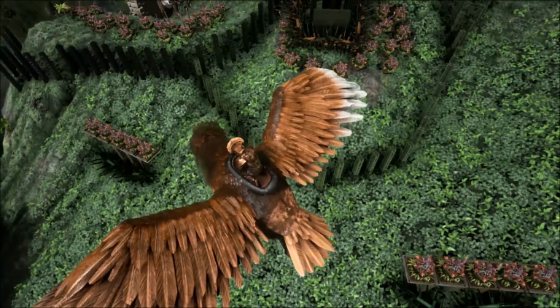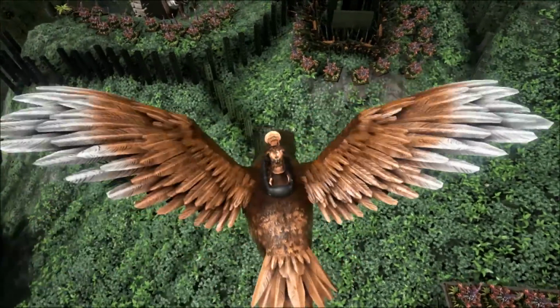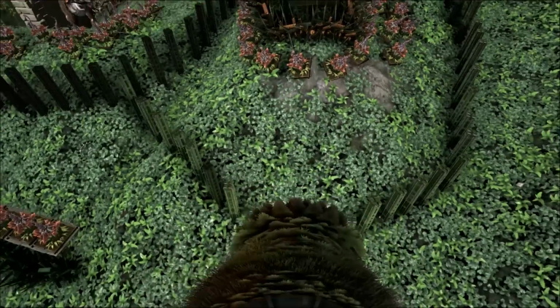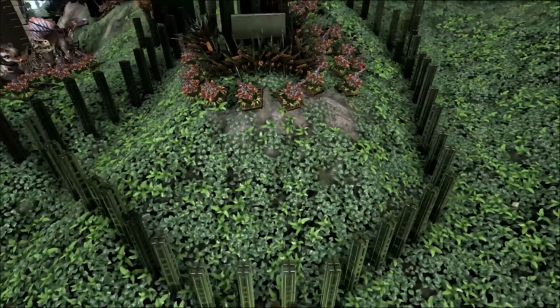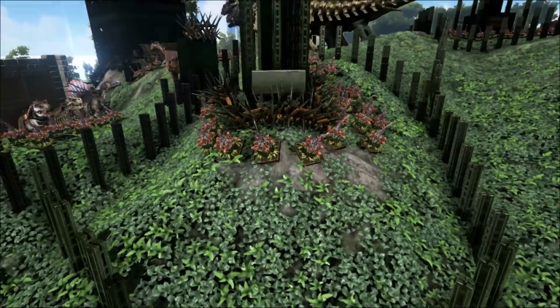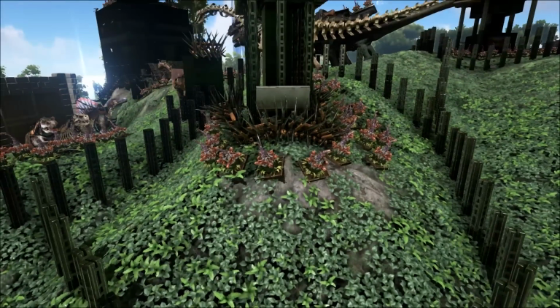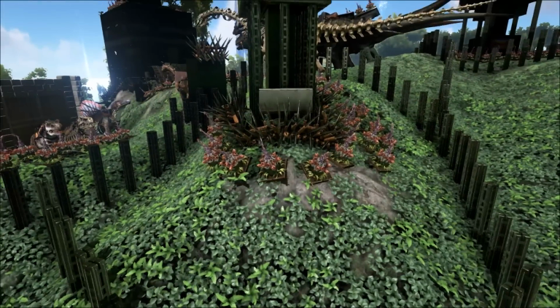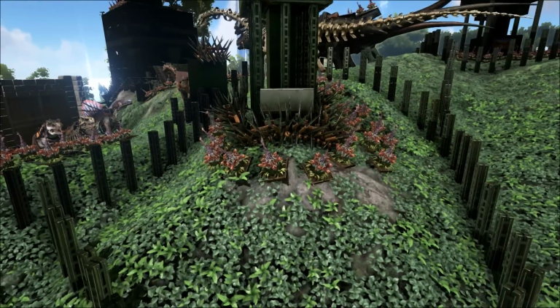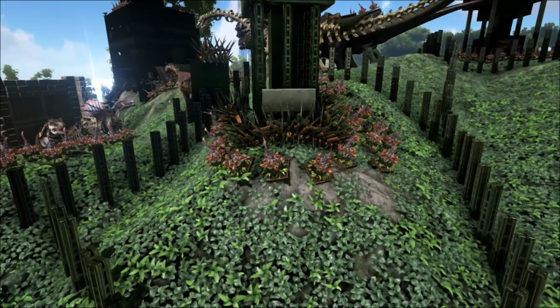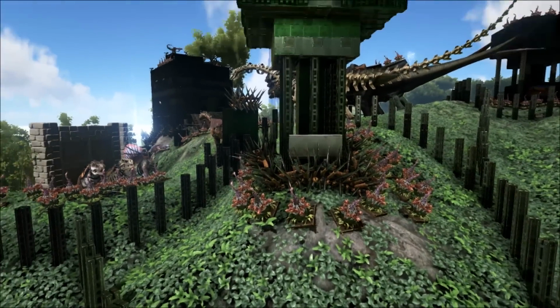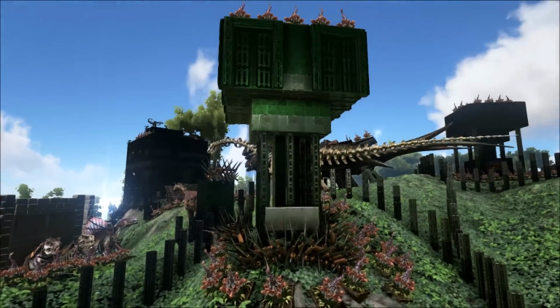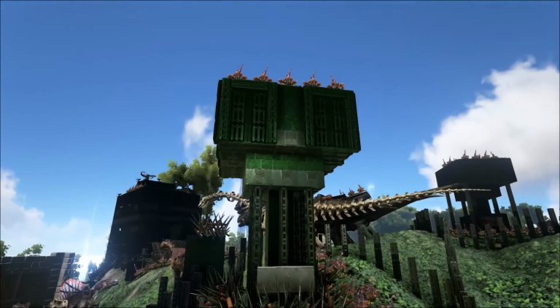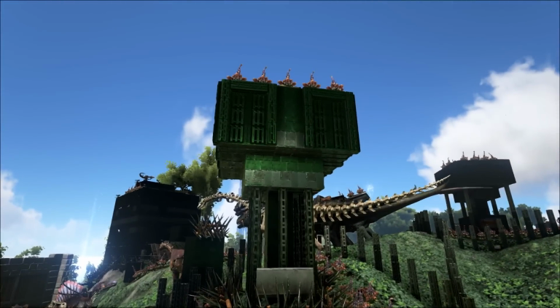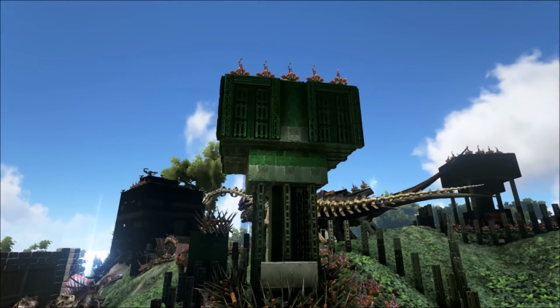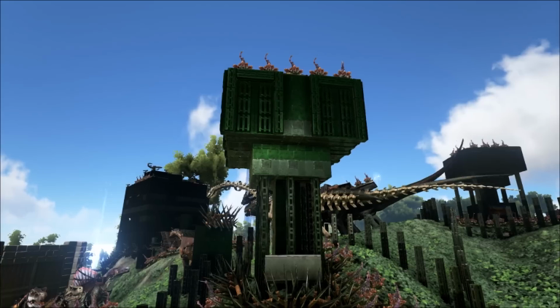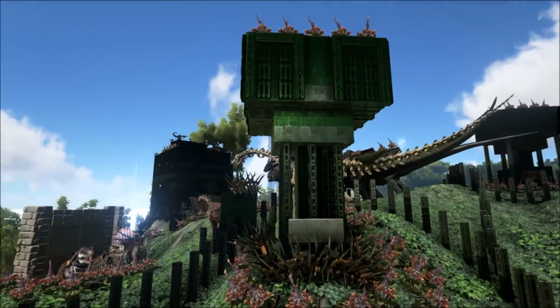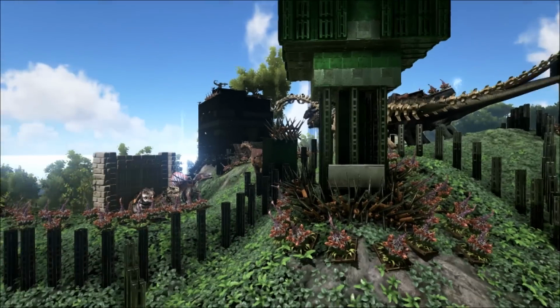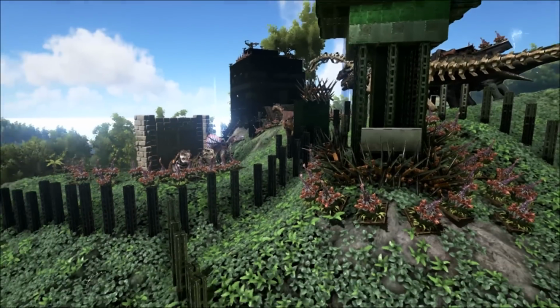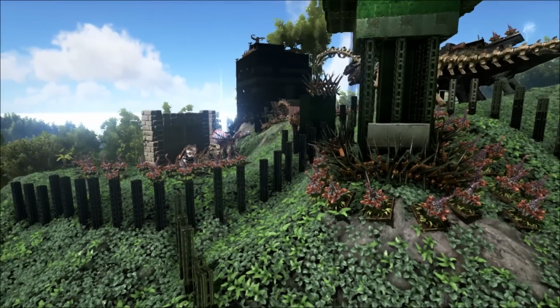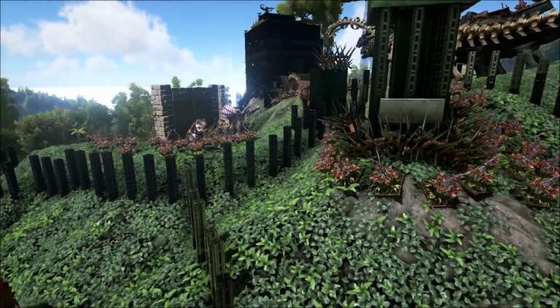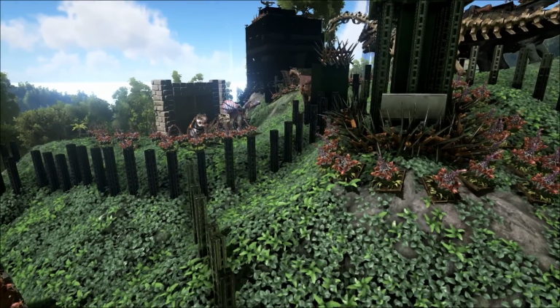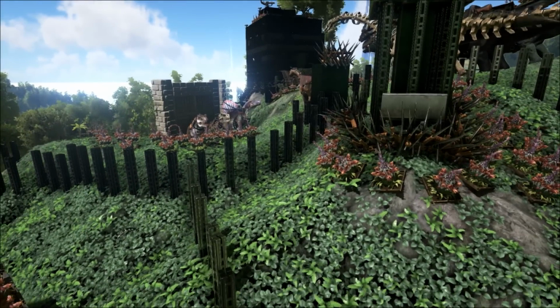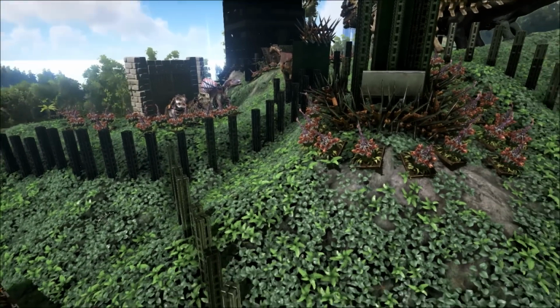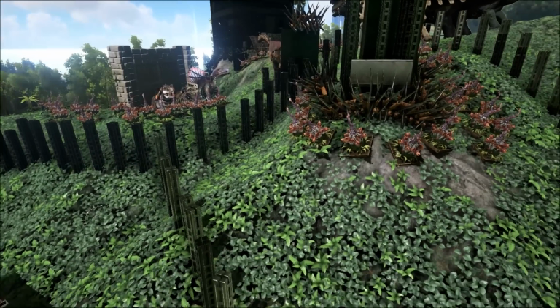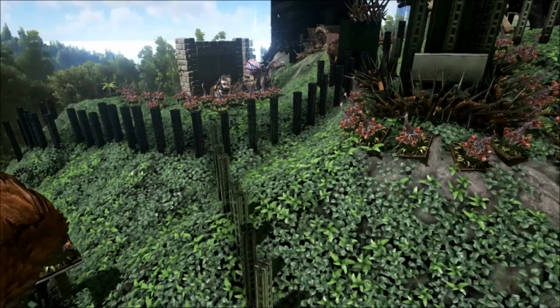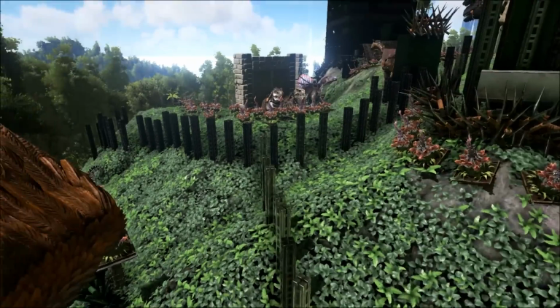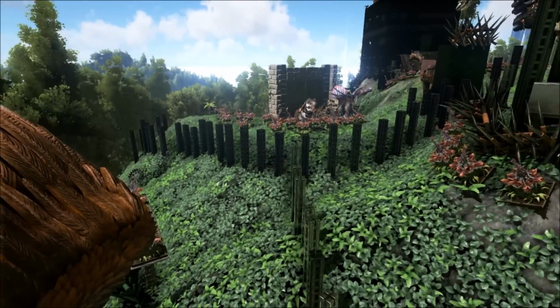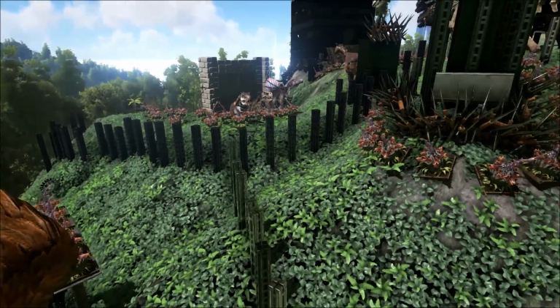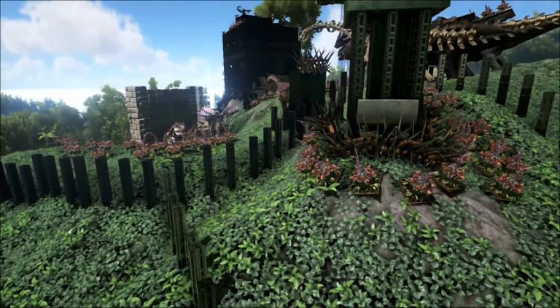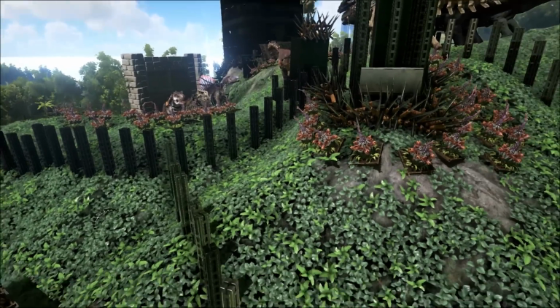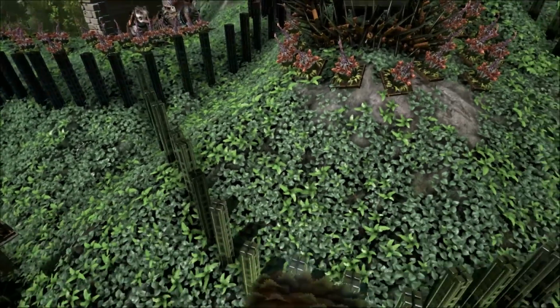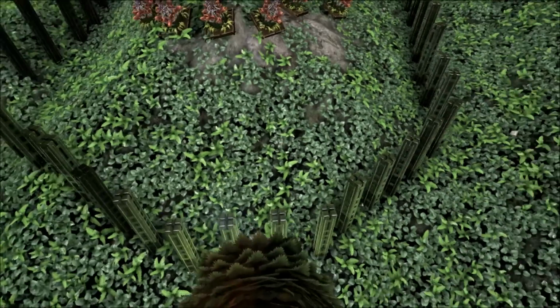The new addition to the base is this second guard tower. It's a clone of the first one, but with a different base as it's not on flat ground. Again, it's in its own defence cell, so even if the other structures were destroyed, it would still work on its own as a standalone base.